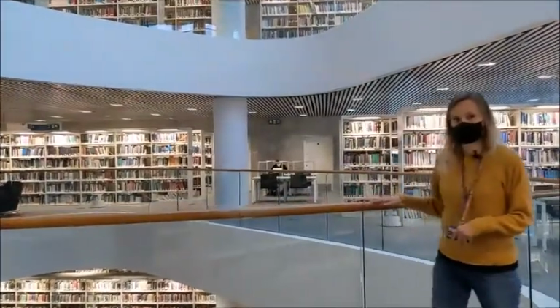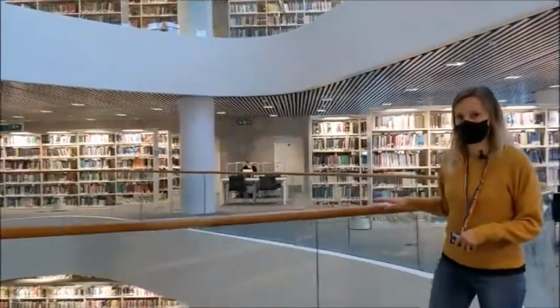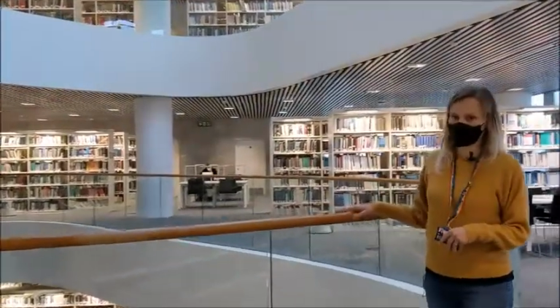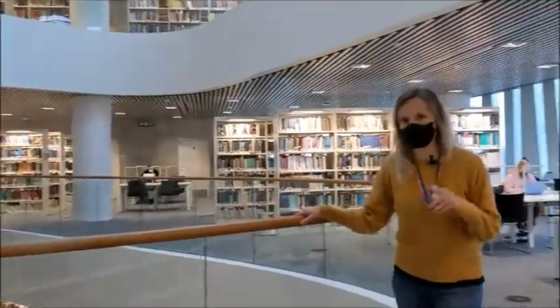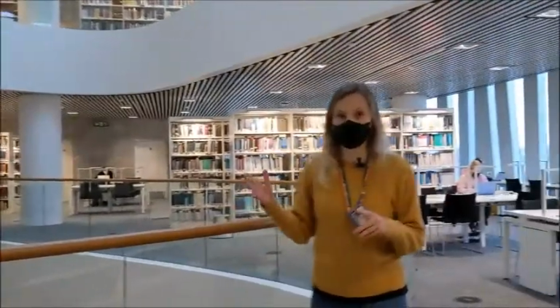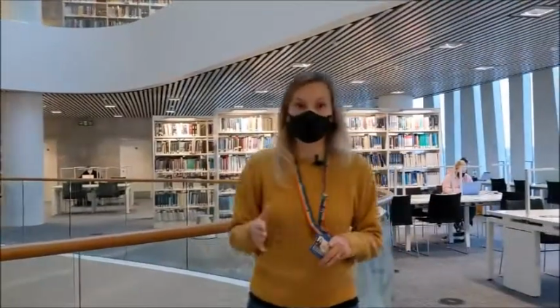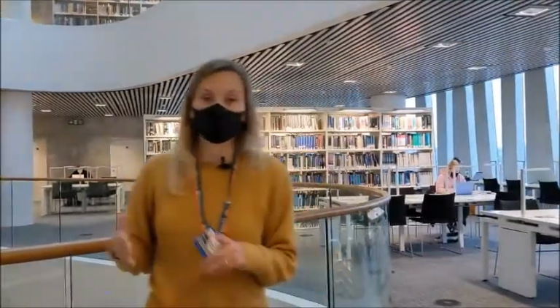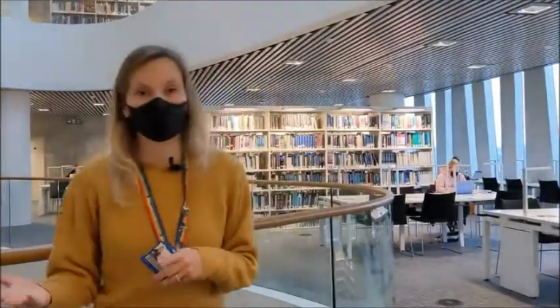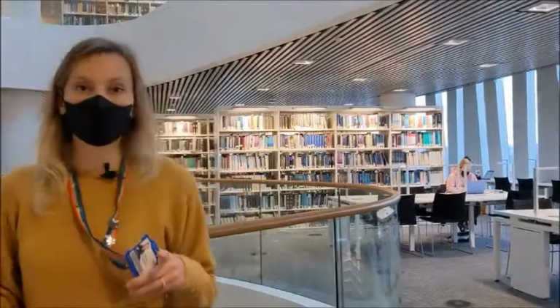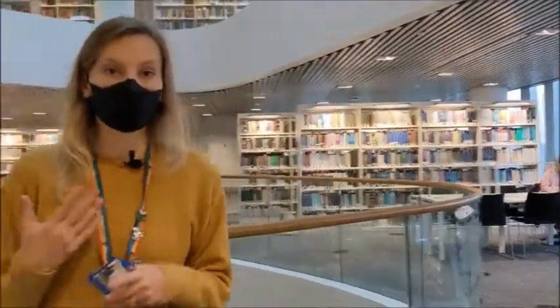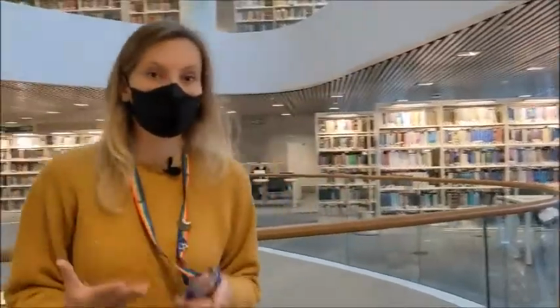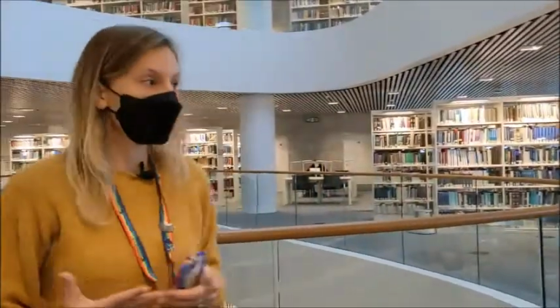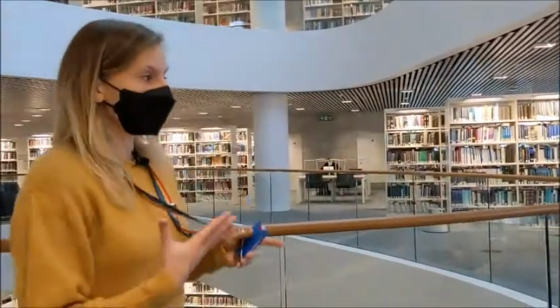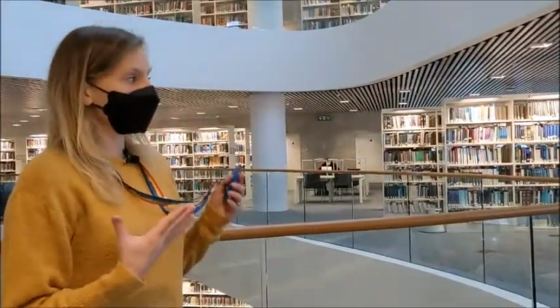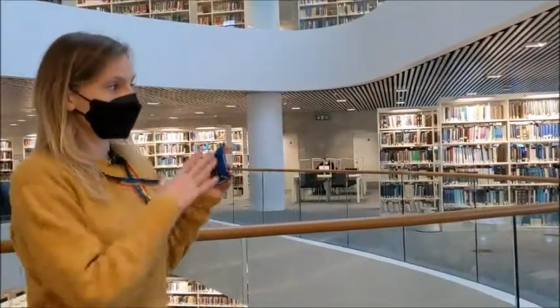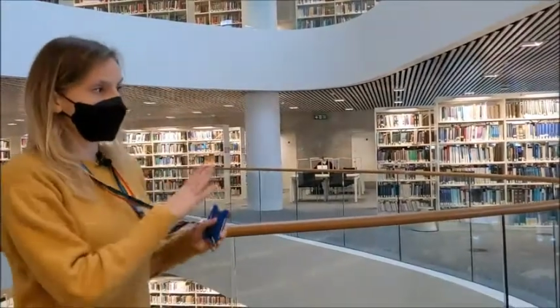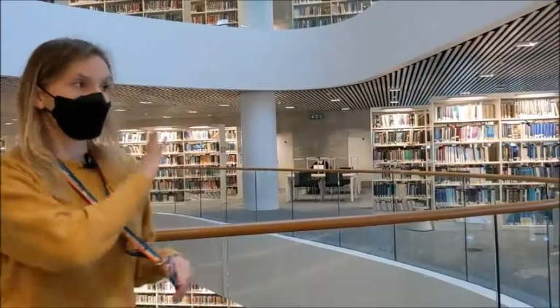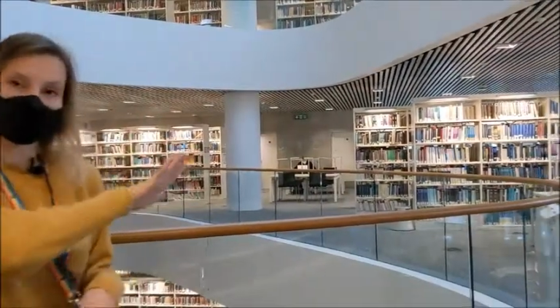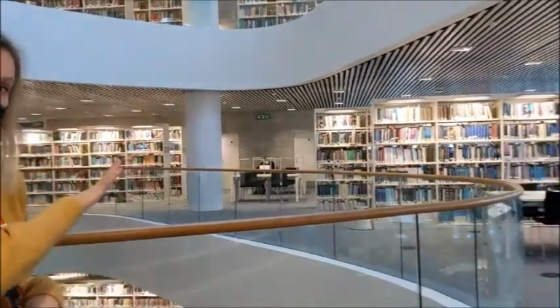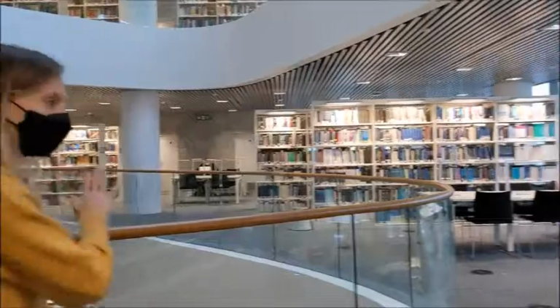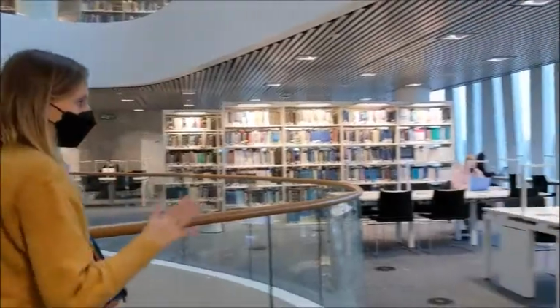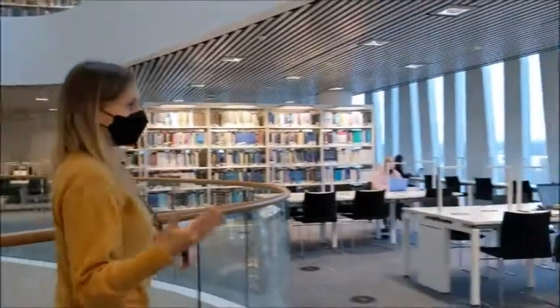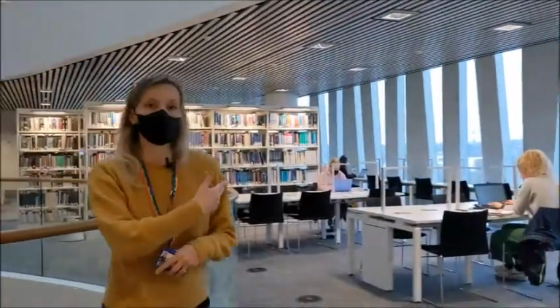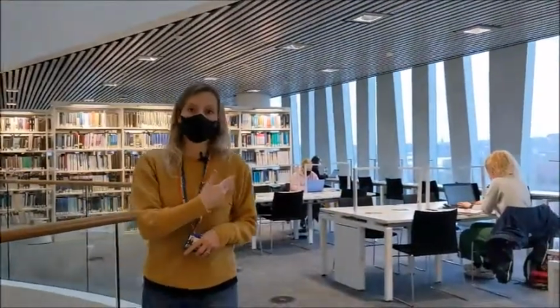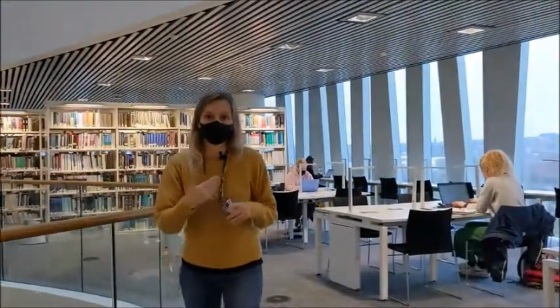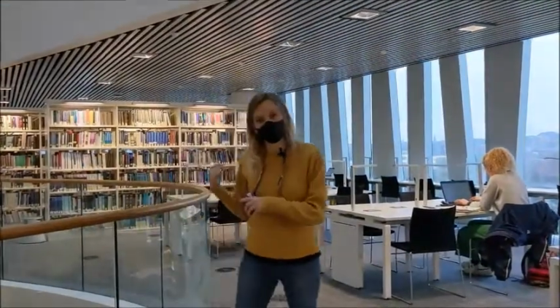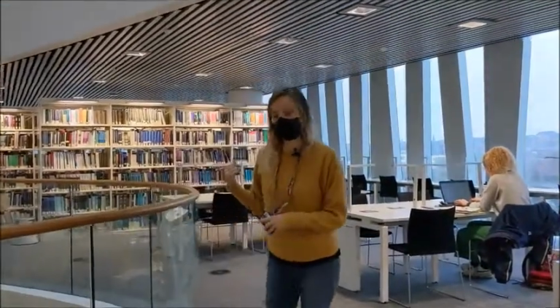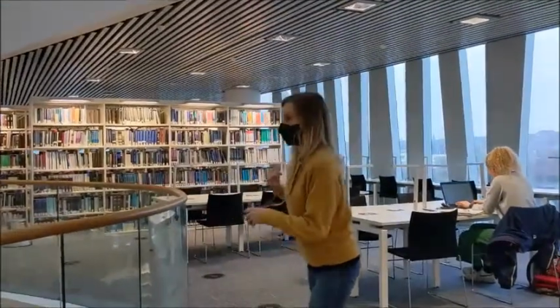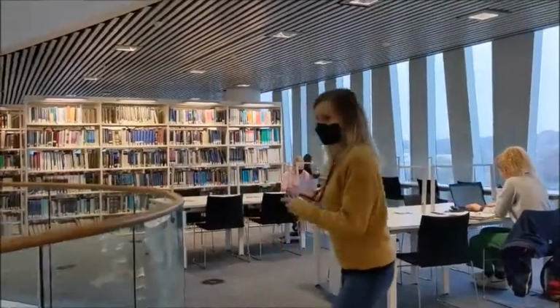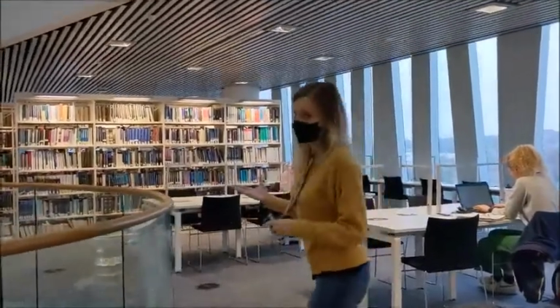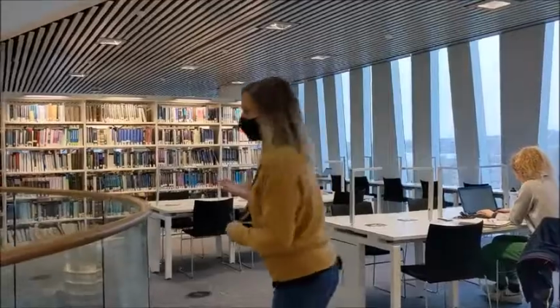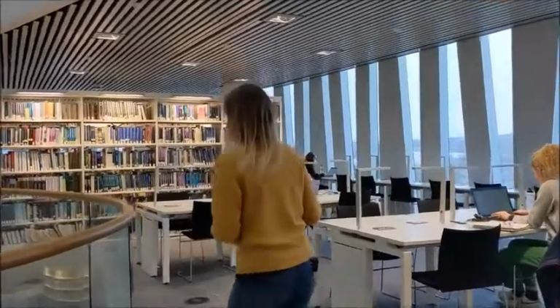As you might have been noticing while we're walking around, there are multiple different areas where you can sit down. There are often areas where you're just facing outwards, and there are areas where you're facing the other people studying, so you can choose what suits you best.